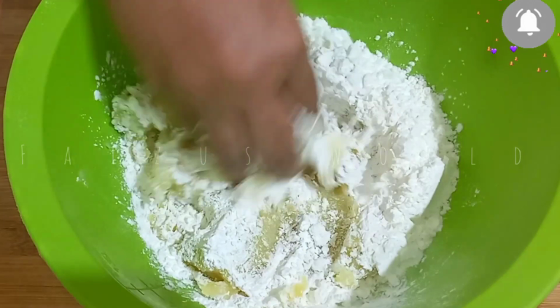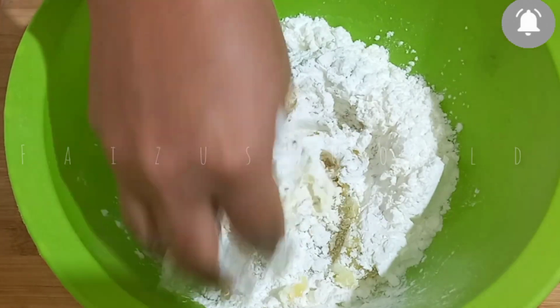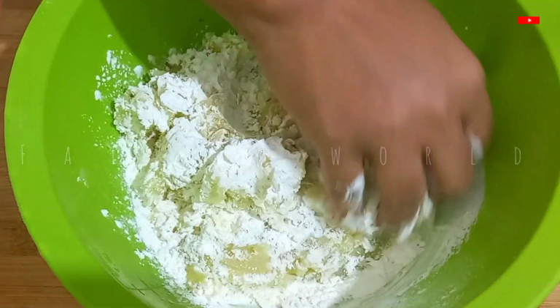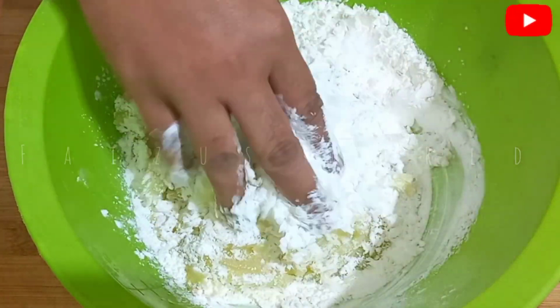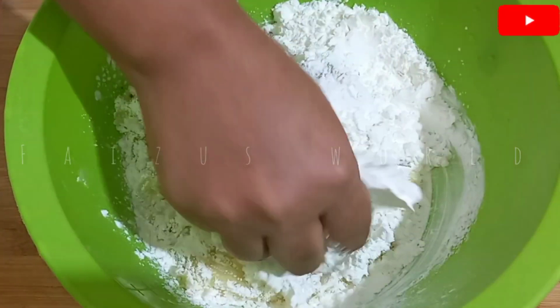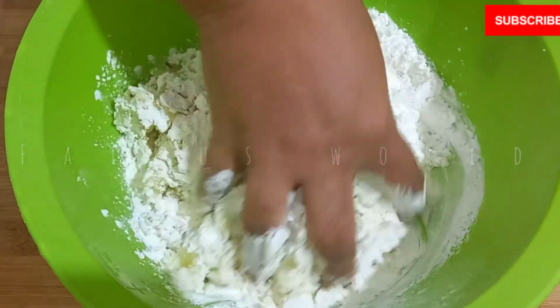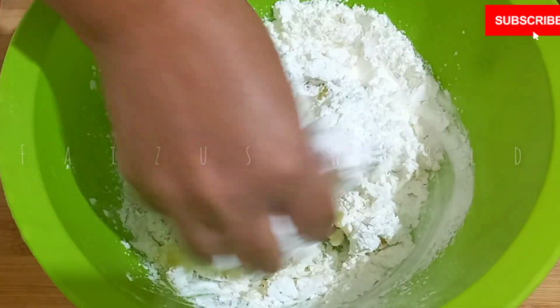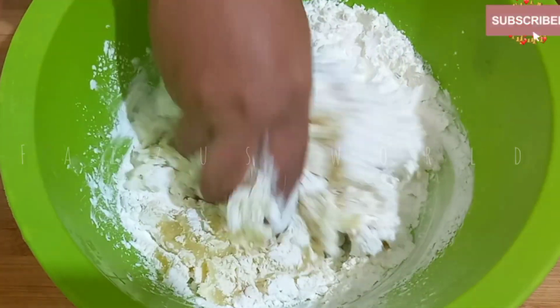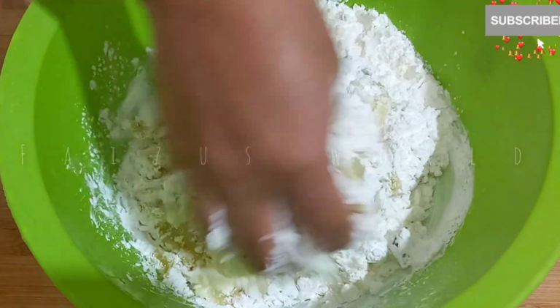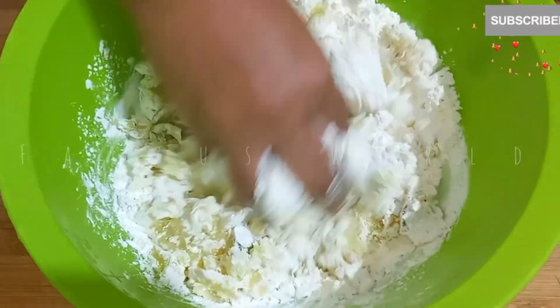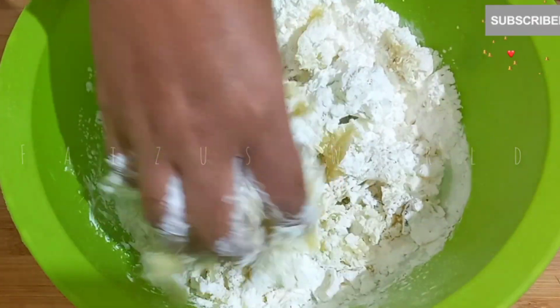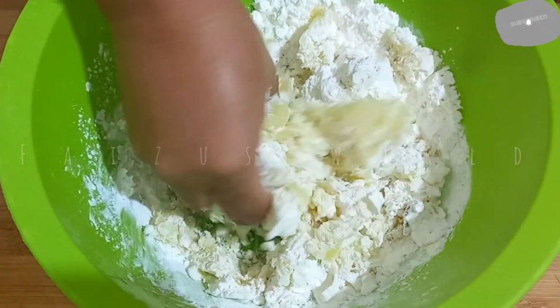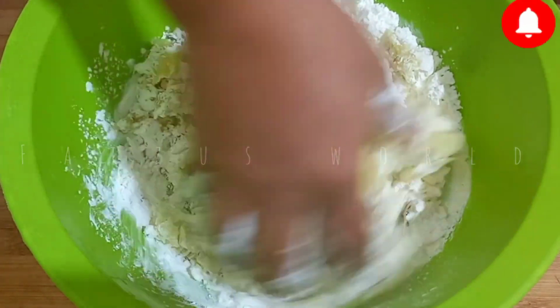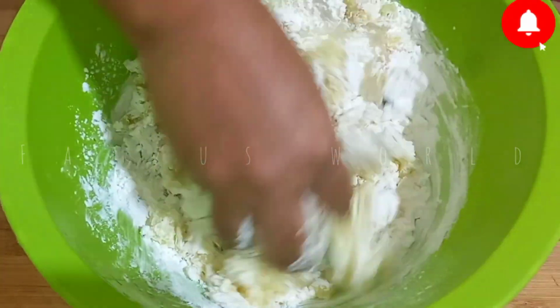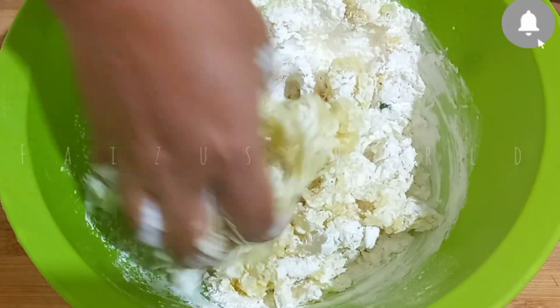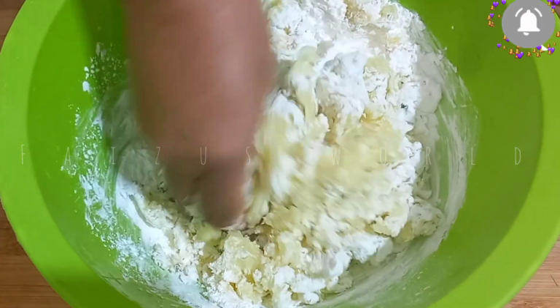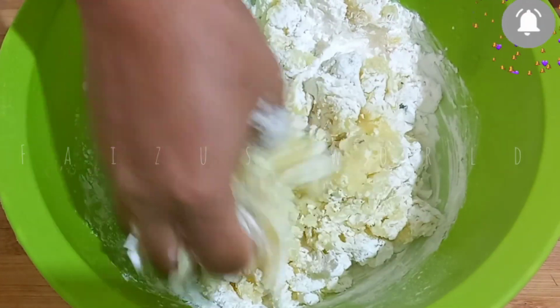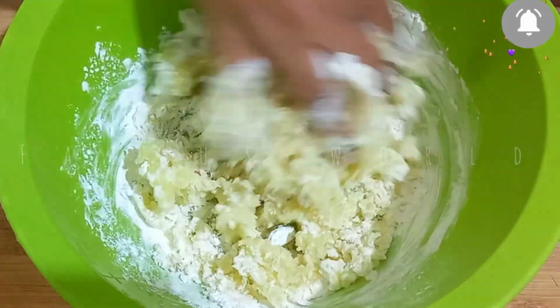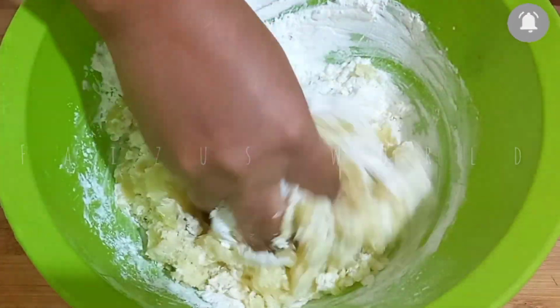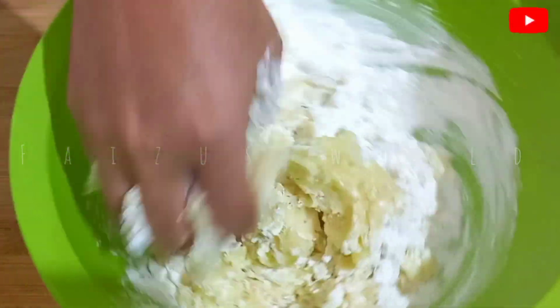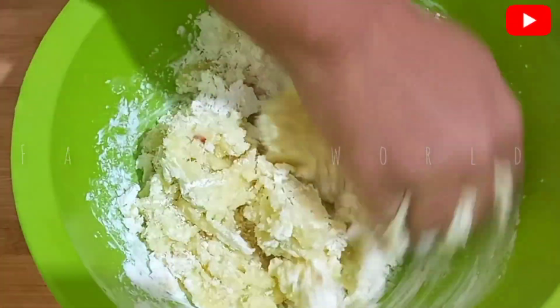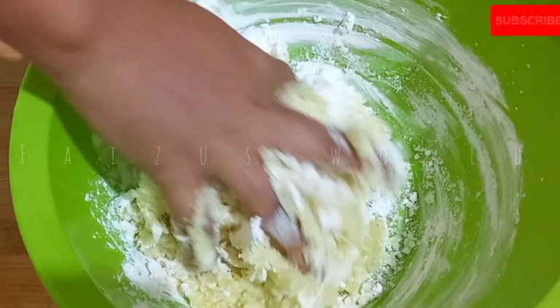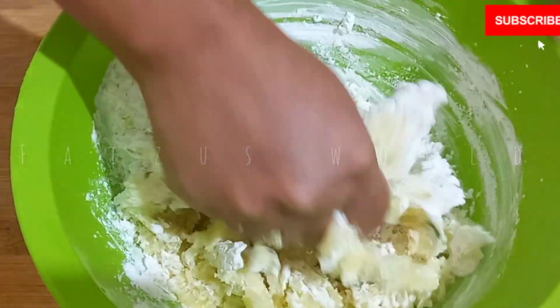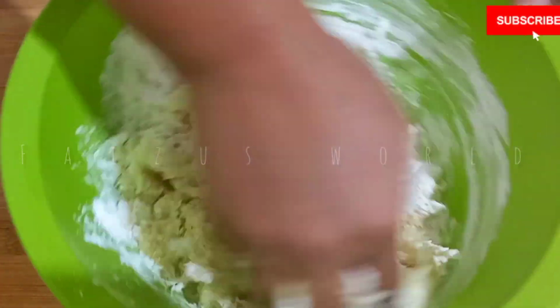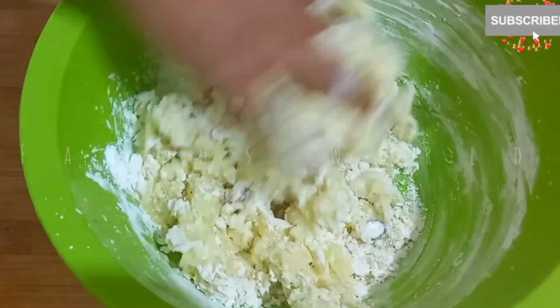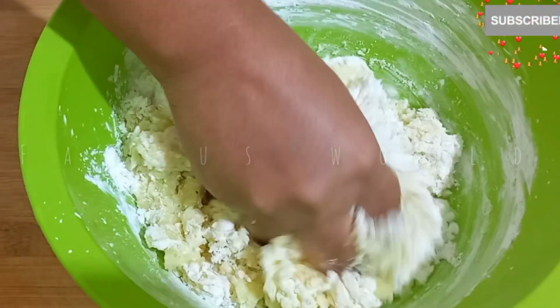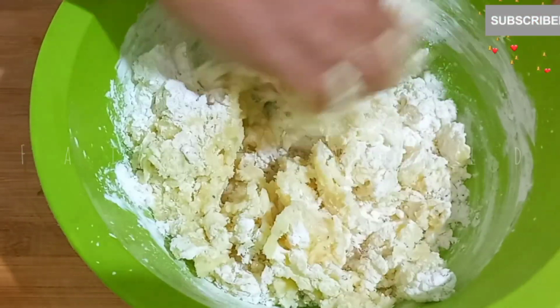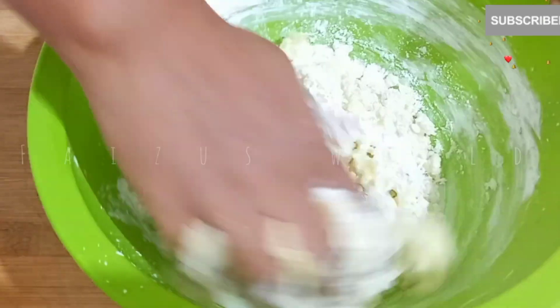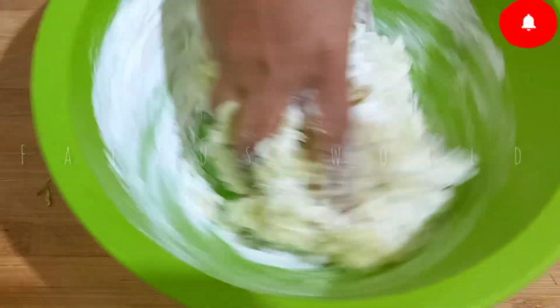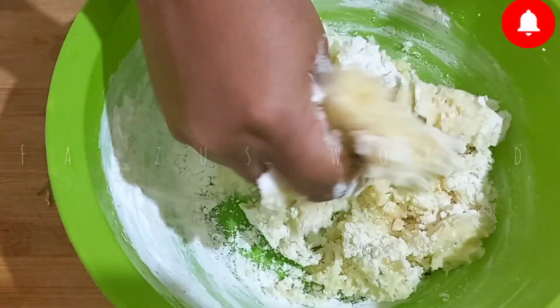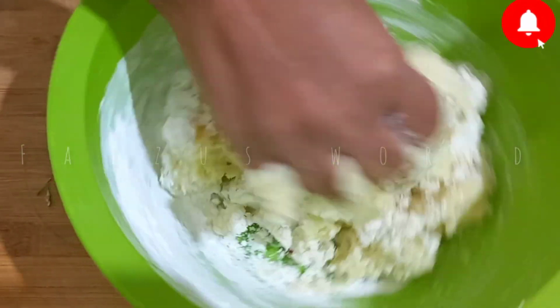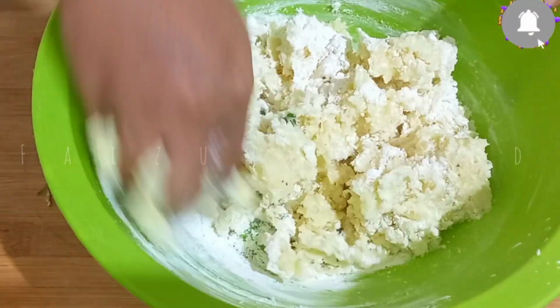We add corn flour to the bread bowl. Add 6 tablespoons of corn flour to the stage.